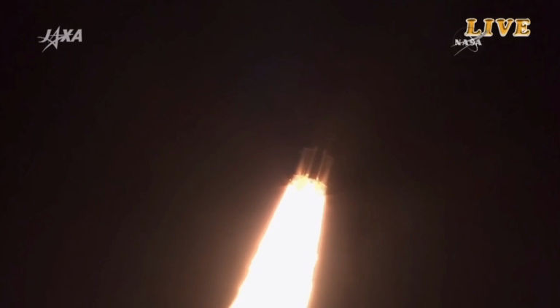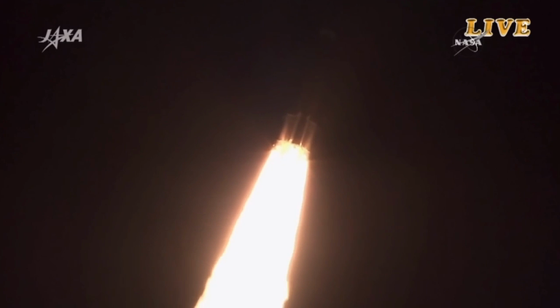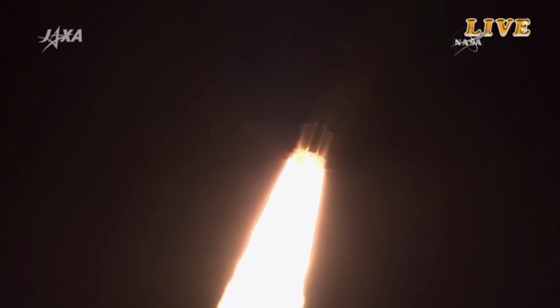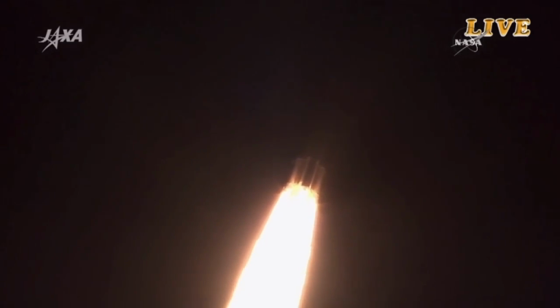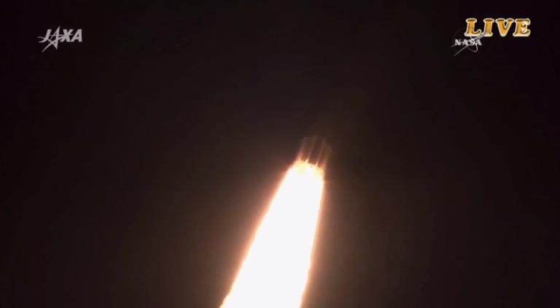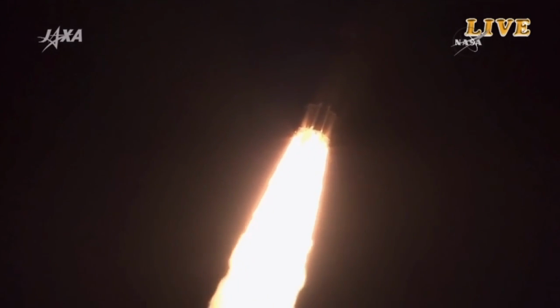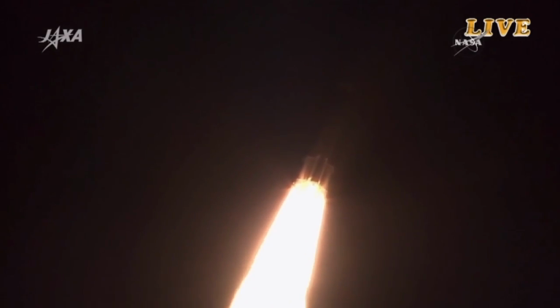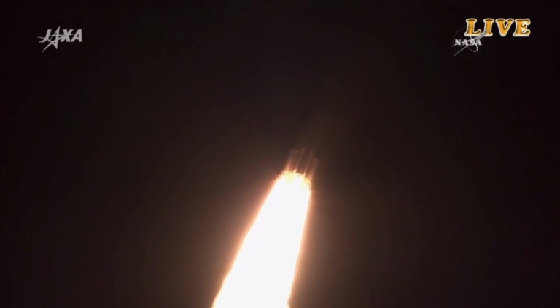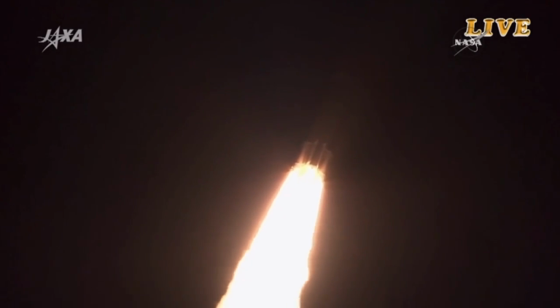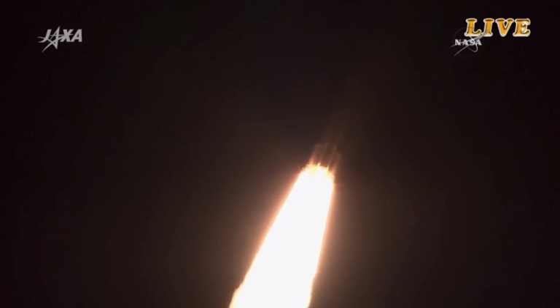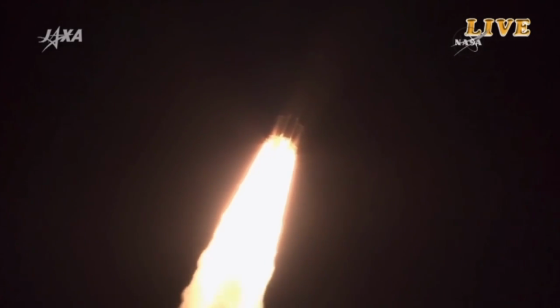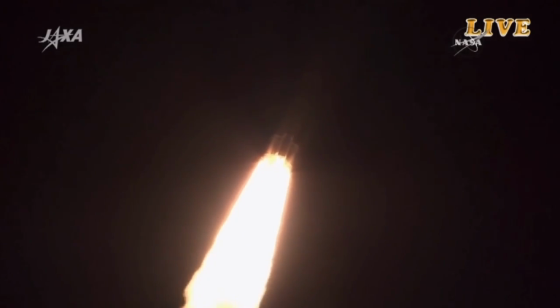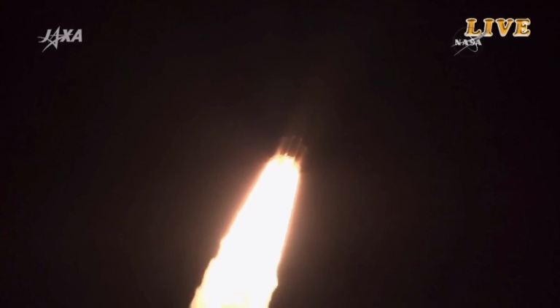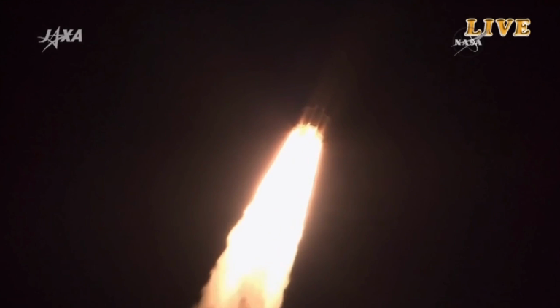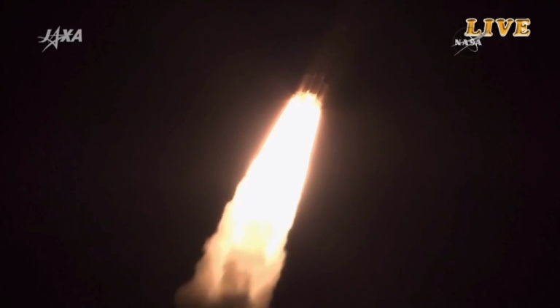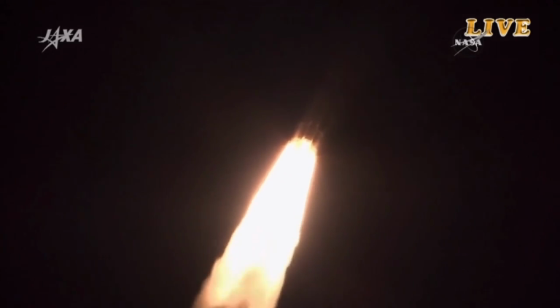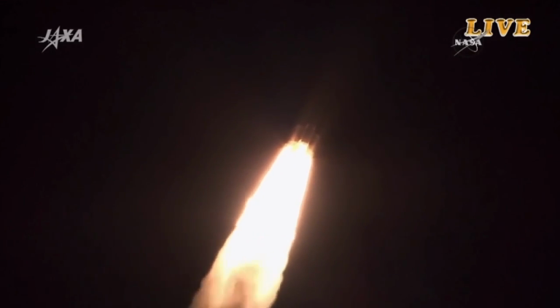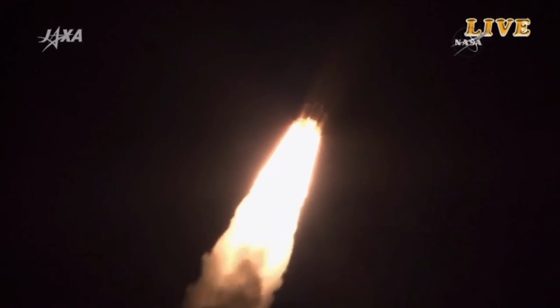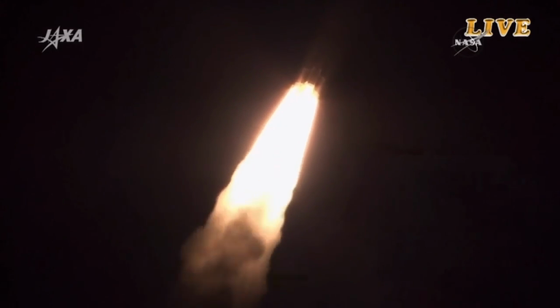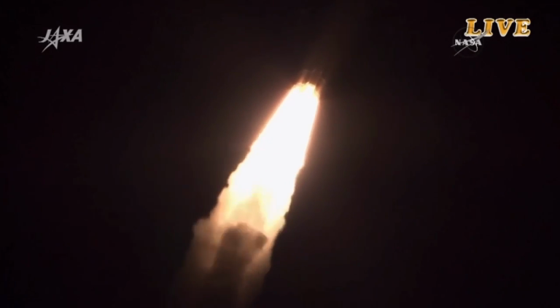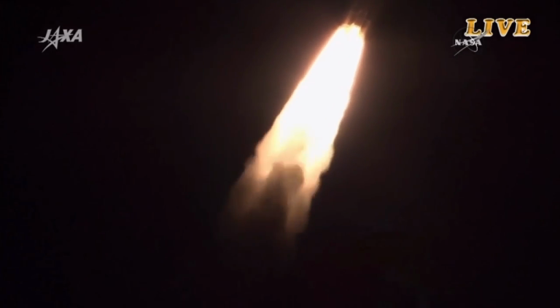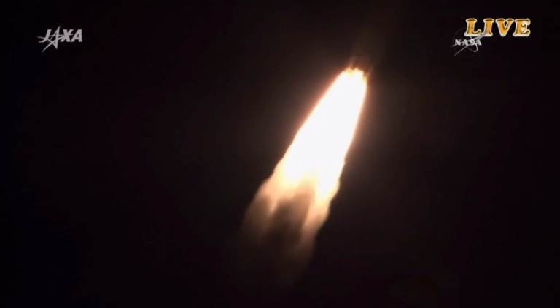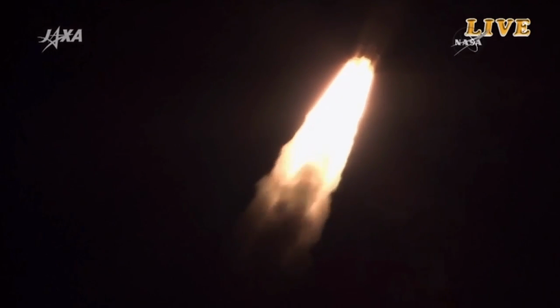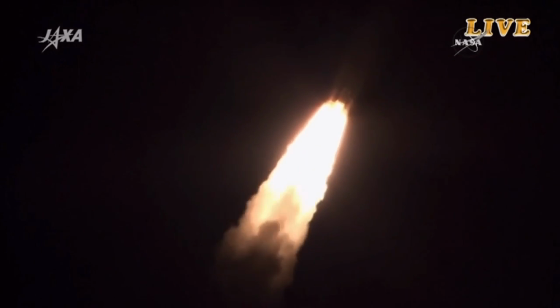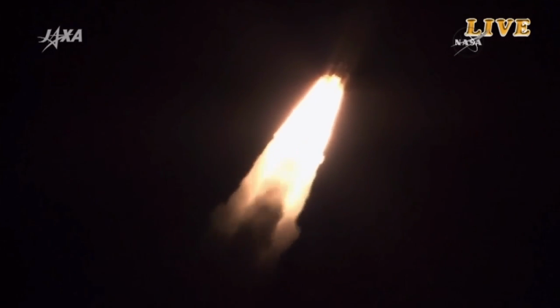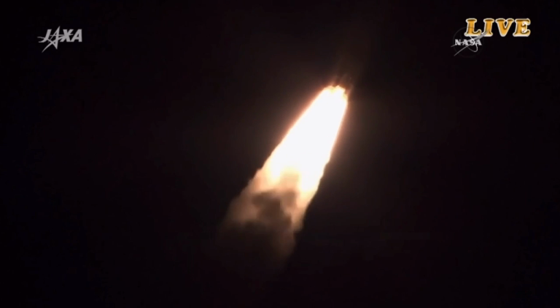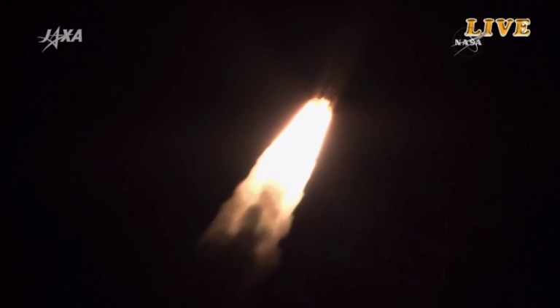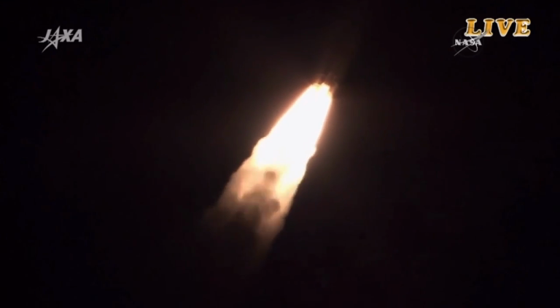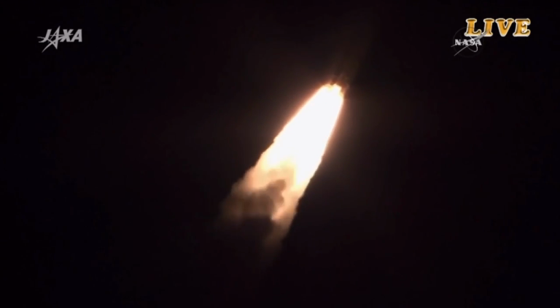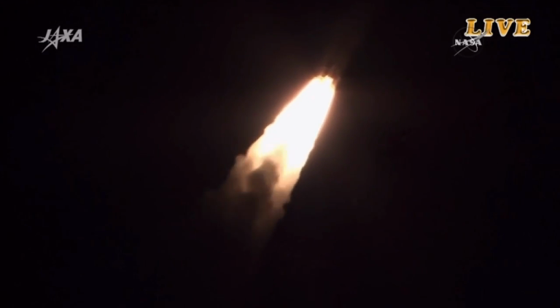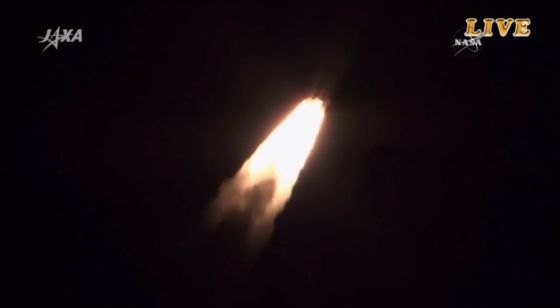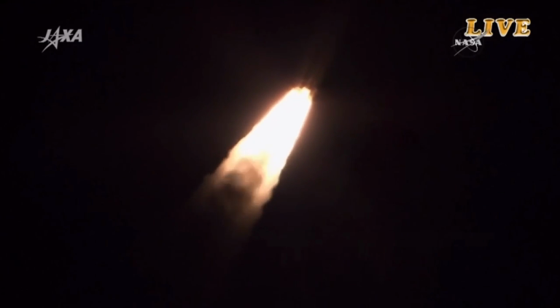A good first stage performance. The solid rocket boosters will fire for the first 1 minute 54 seconds into launch. The main engines of the first stage will continue to fire for about 5 minutes and 47 seconds.